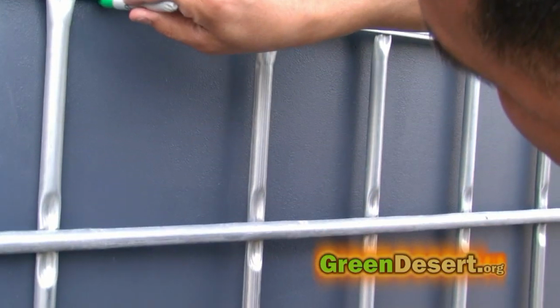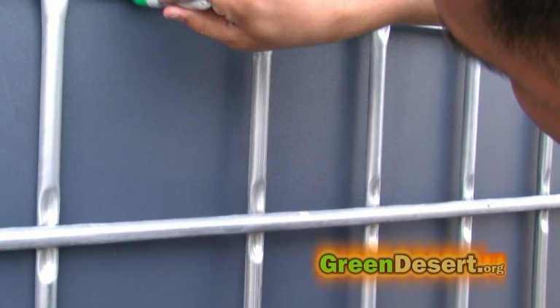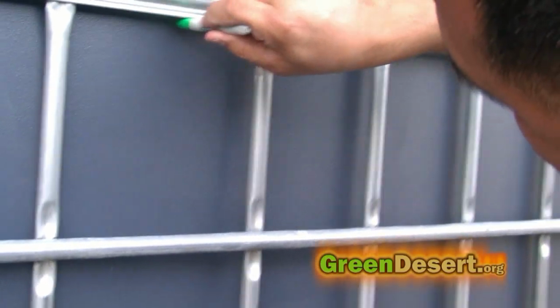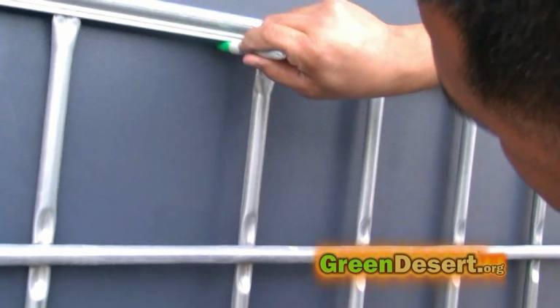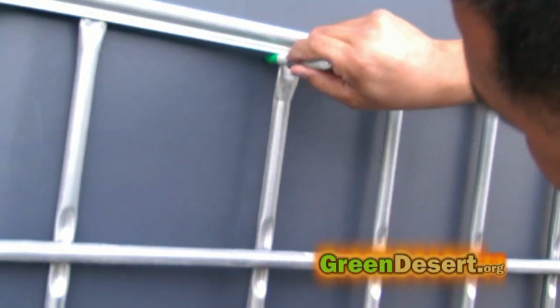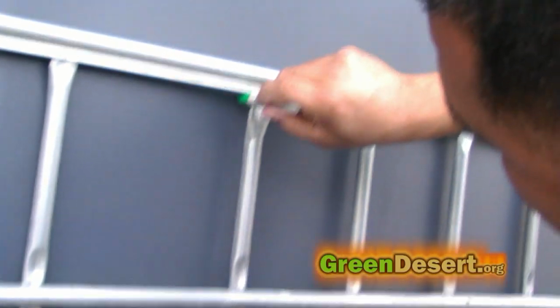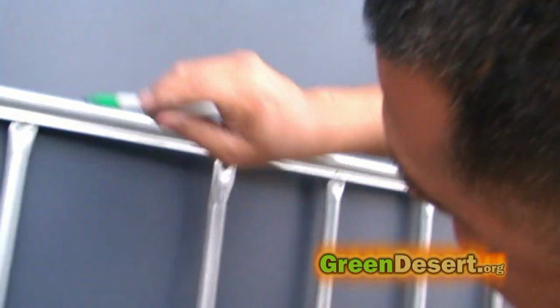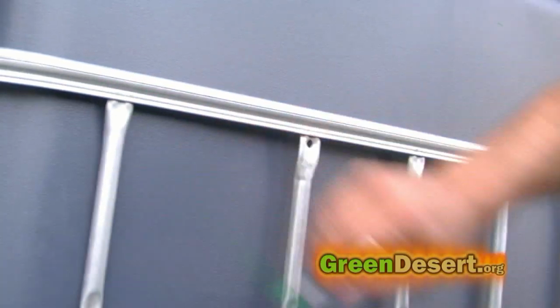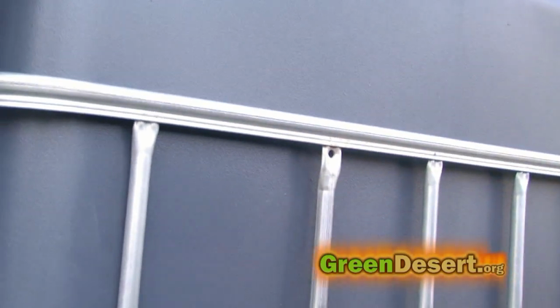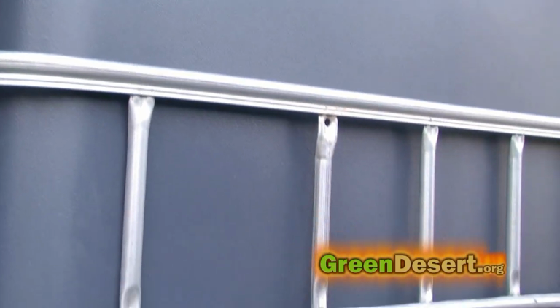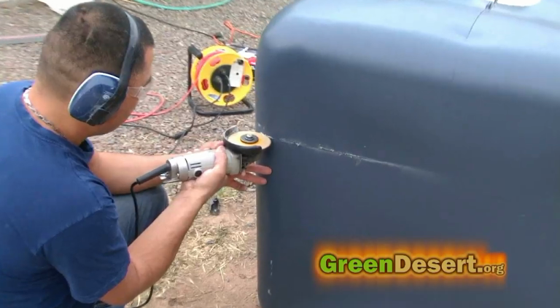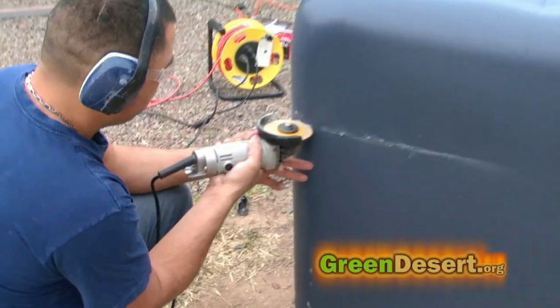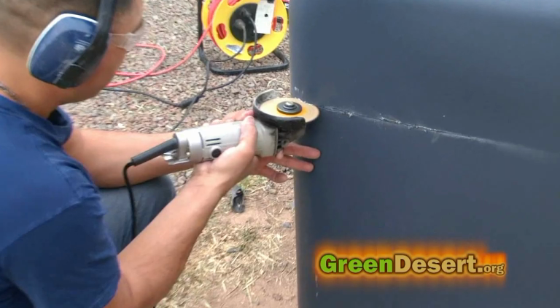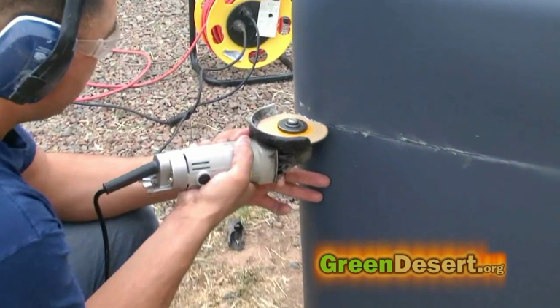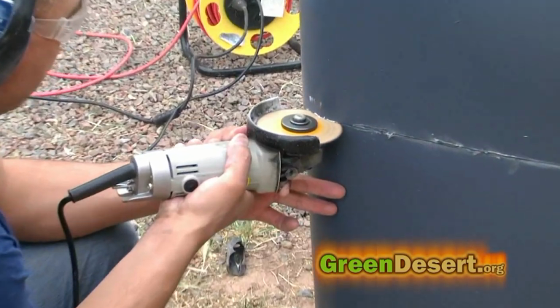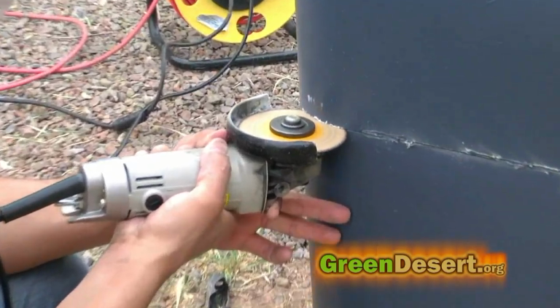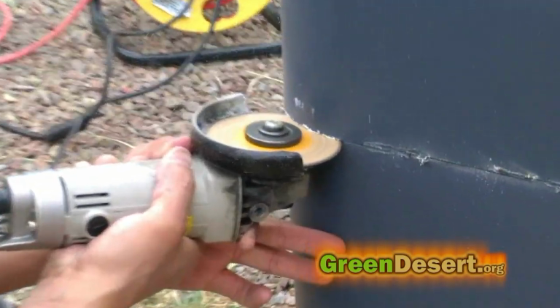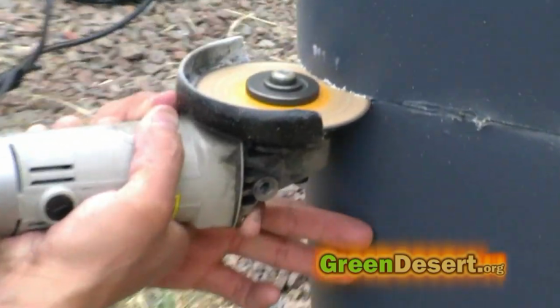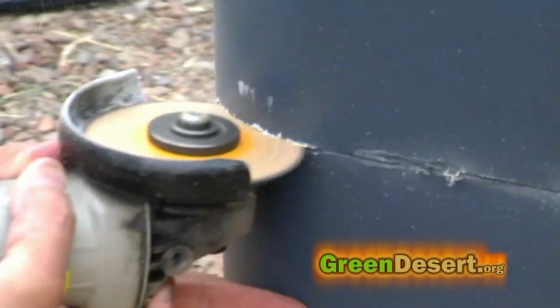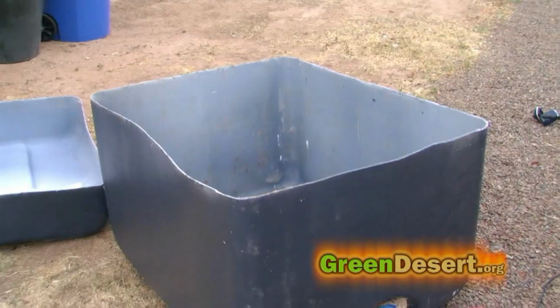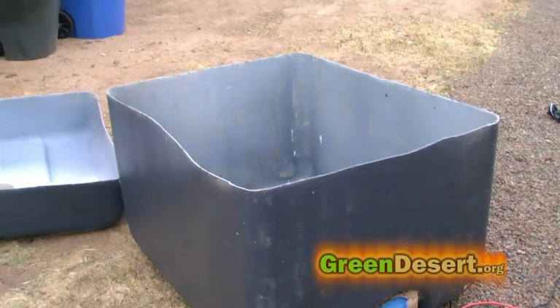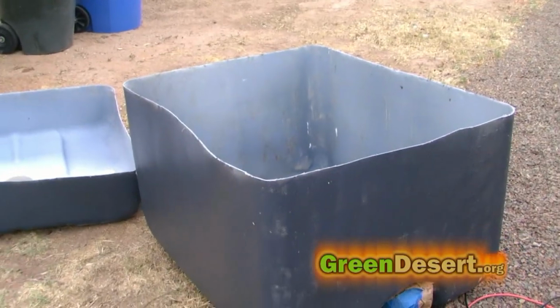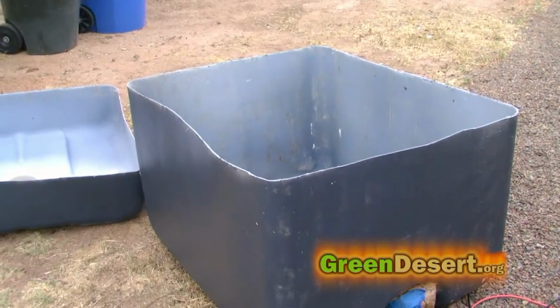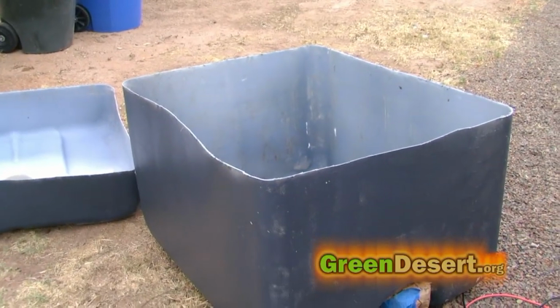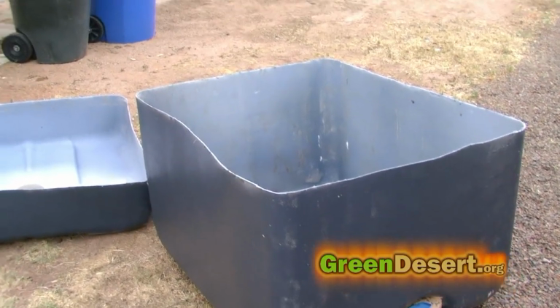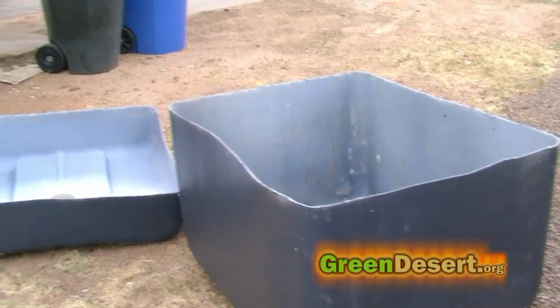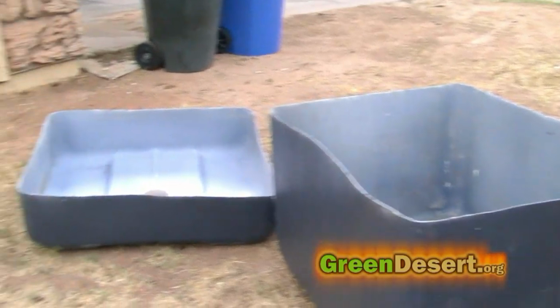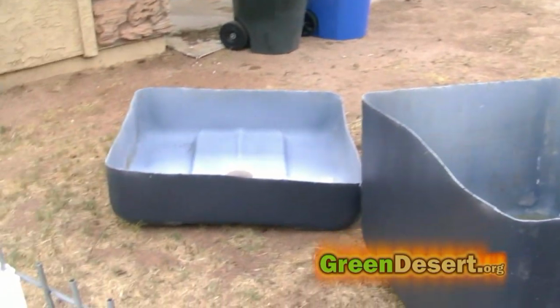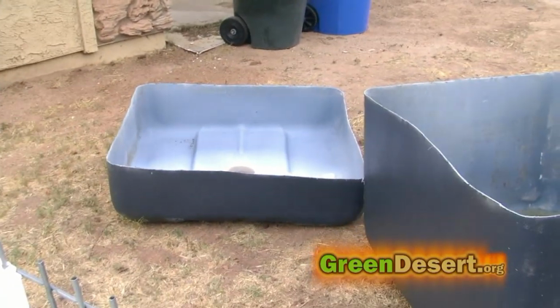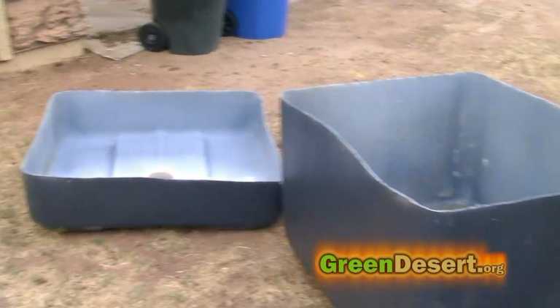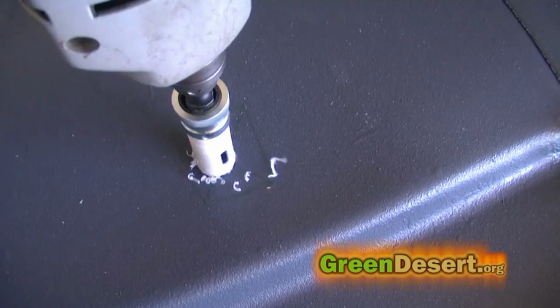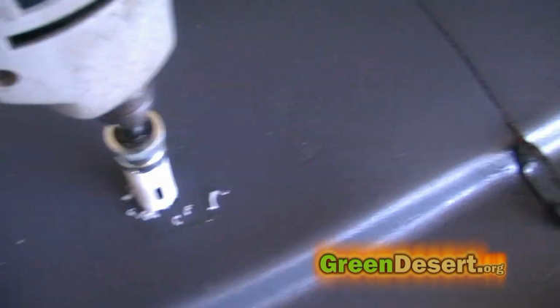The next thing I did was measure the plastic IBC tote so that I could cut it. You want to match it up with the cage, so I cut mine to have a 12-inch grow bed.